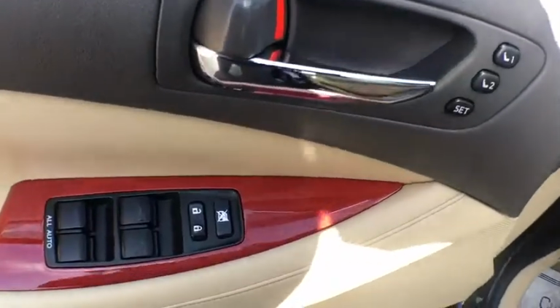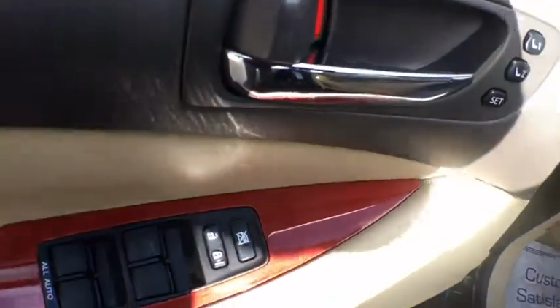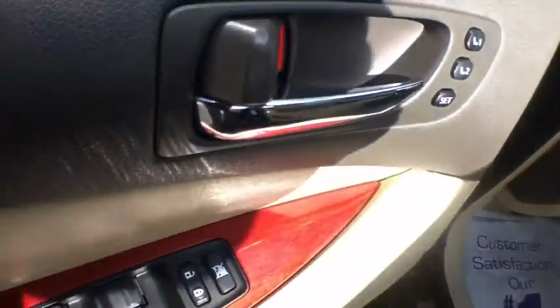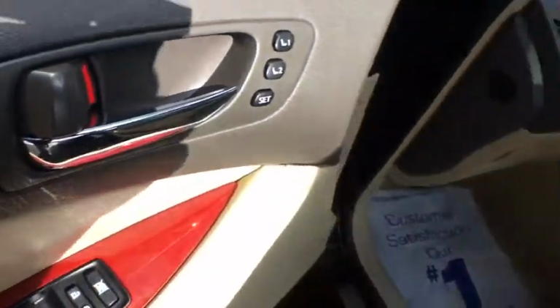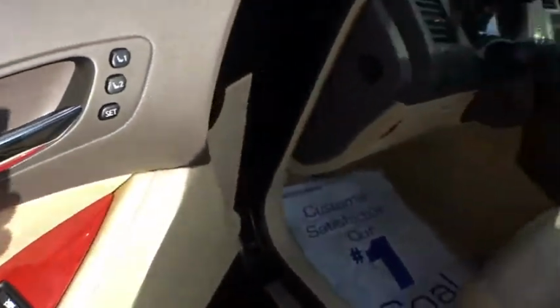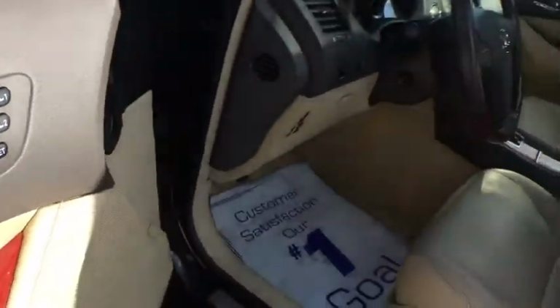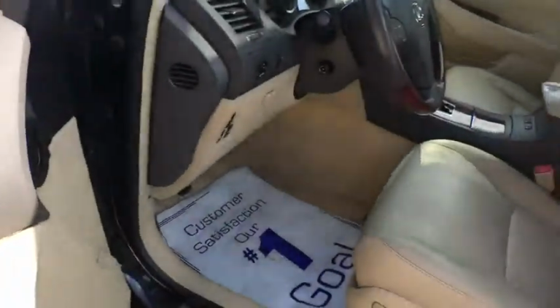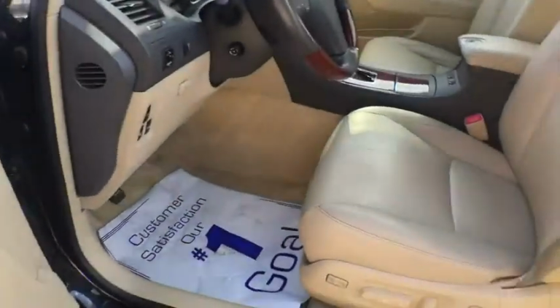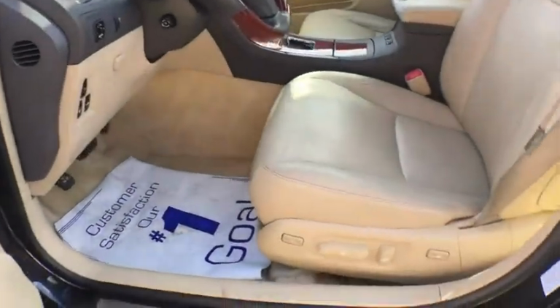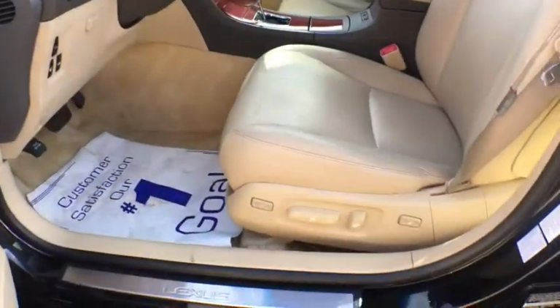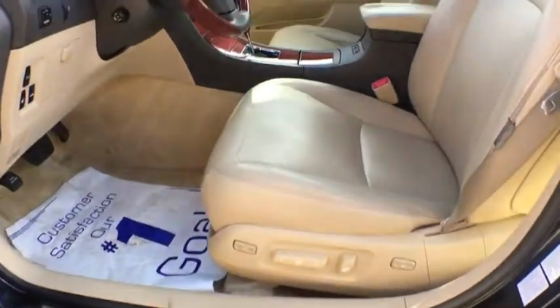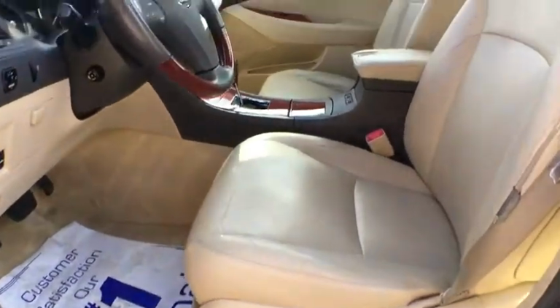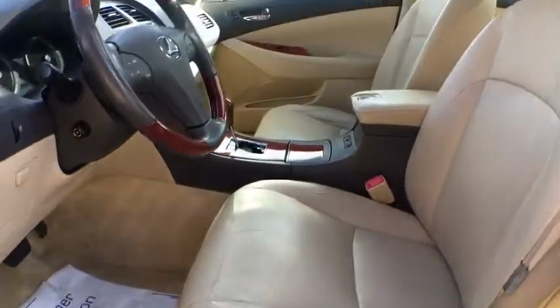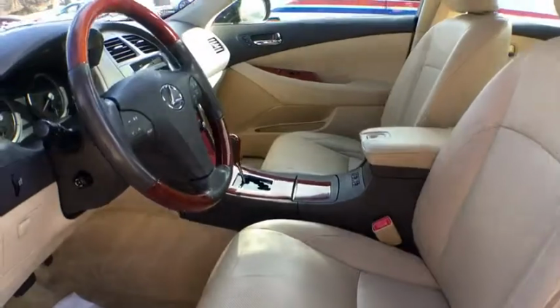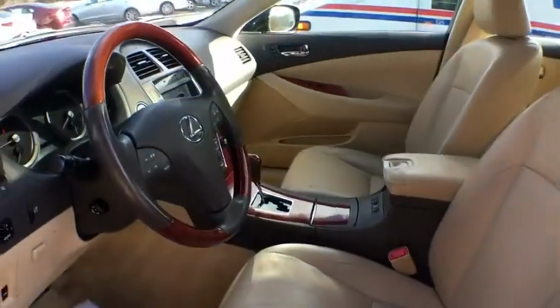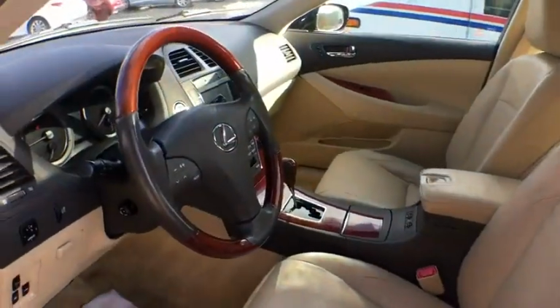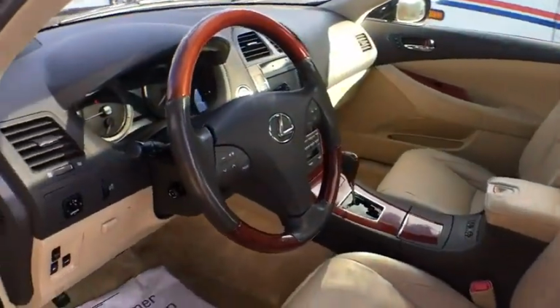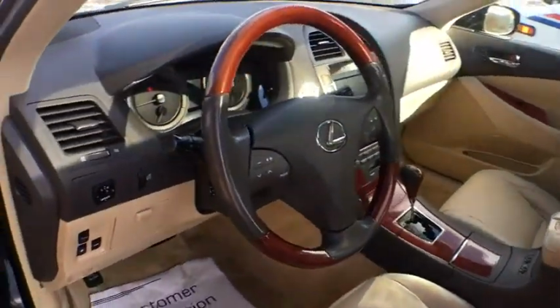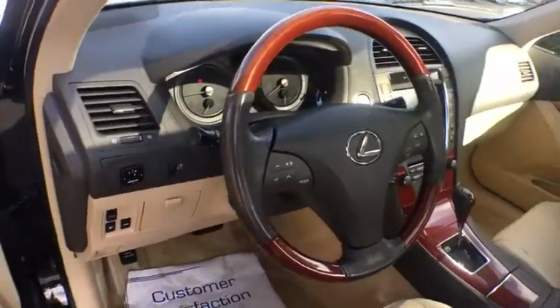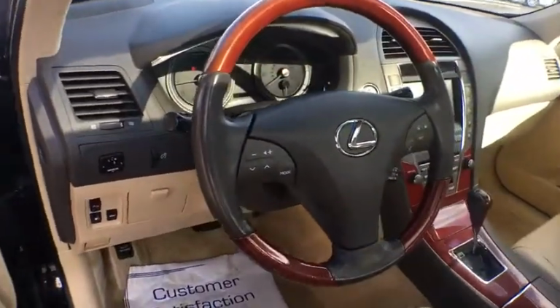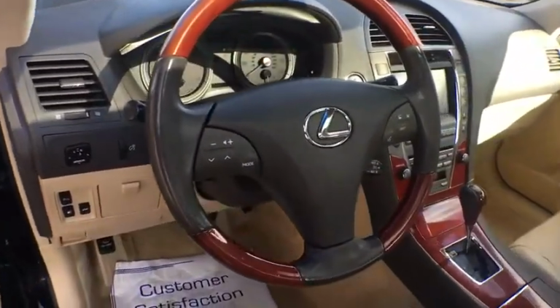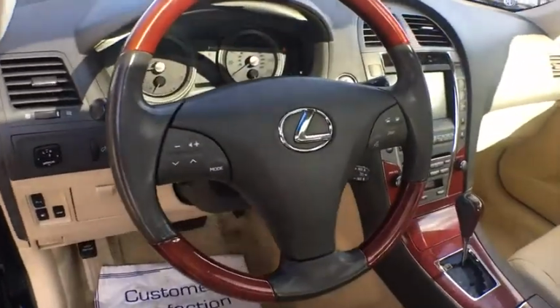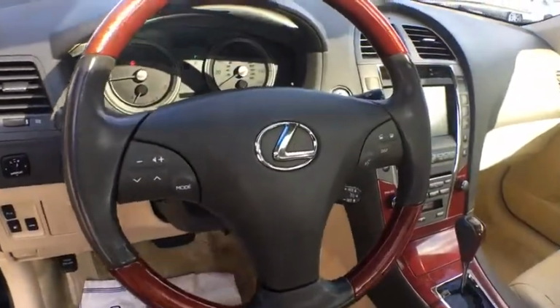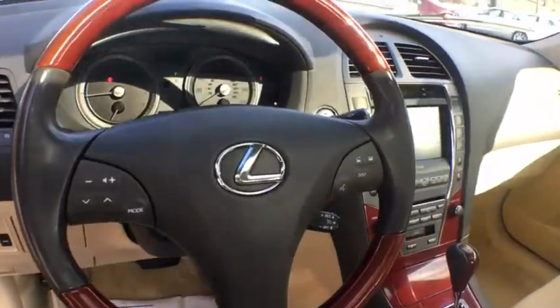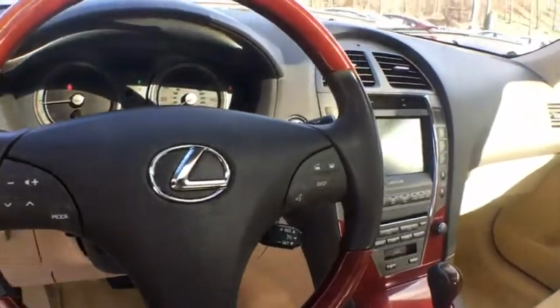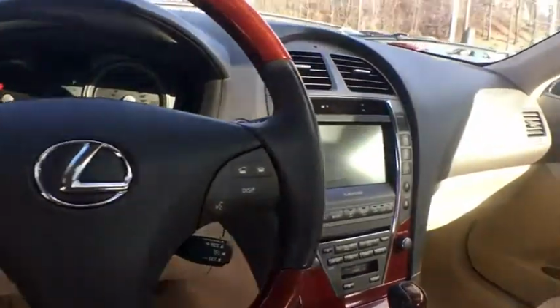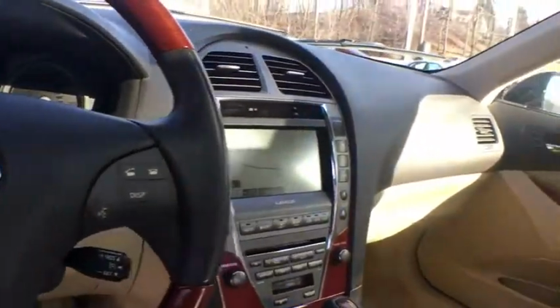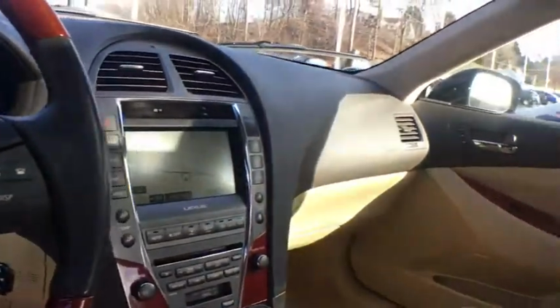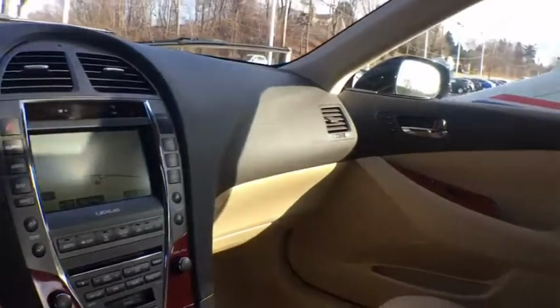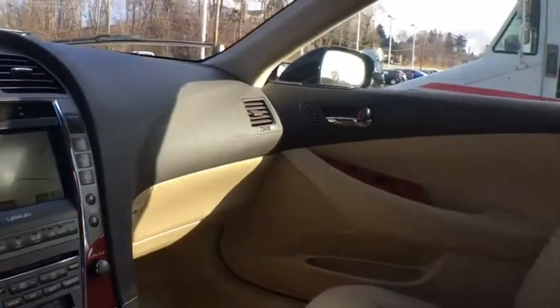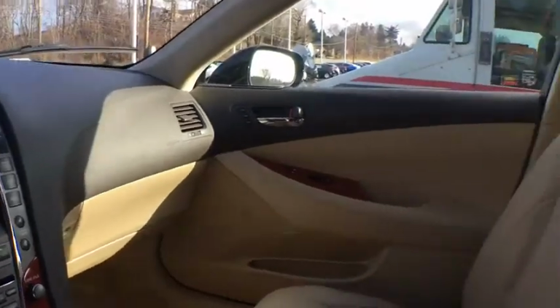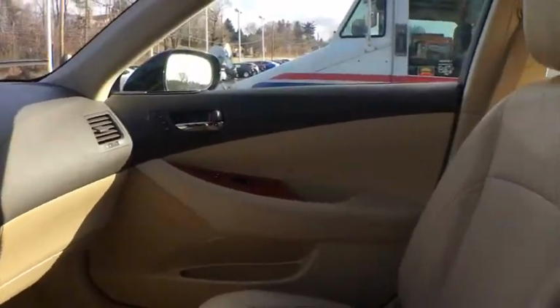Keyless entry, stability control, navigation system, traction control, heated seats, power sunroof, feather-wrapped steering wheel, alloy wheels, power steering, anti-theft security system.